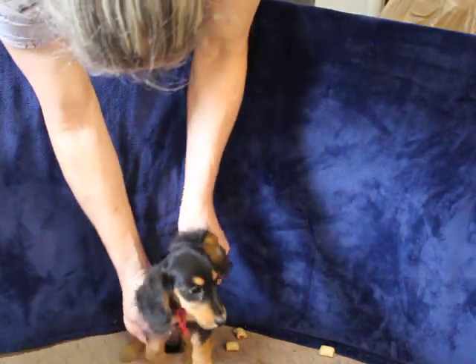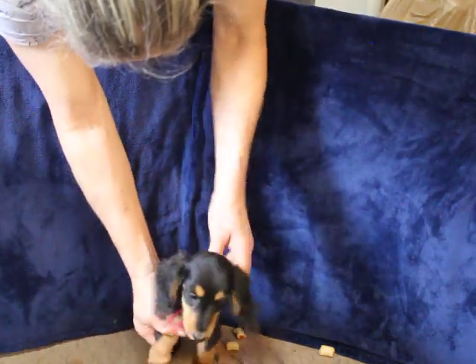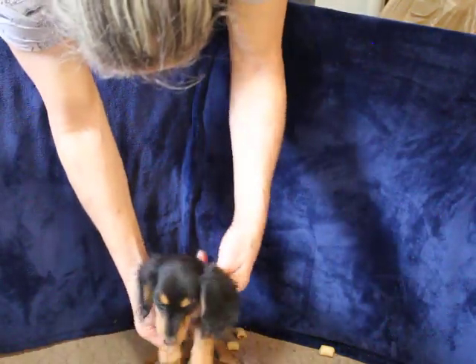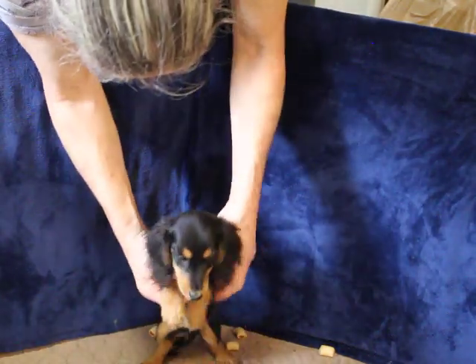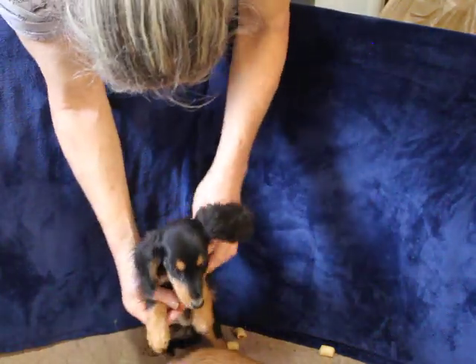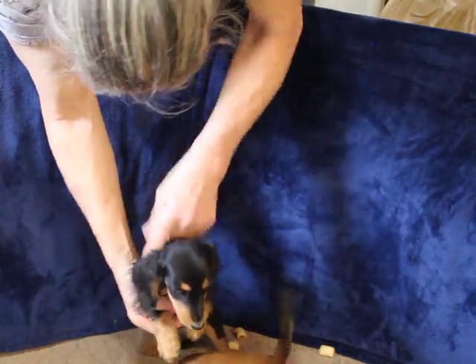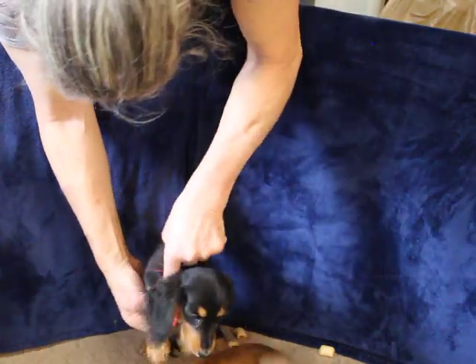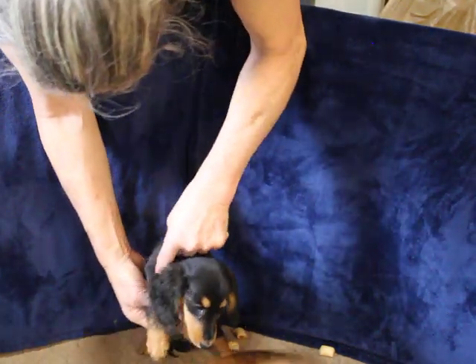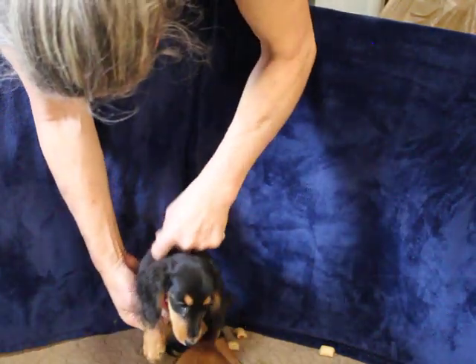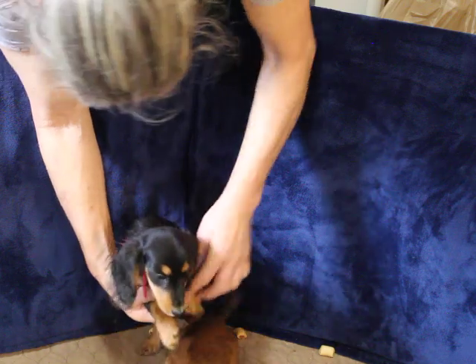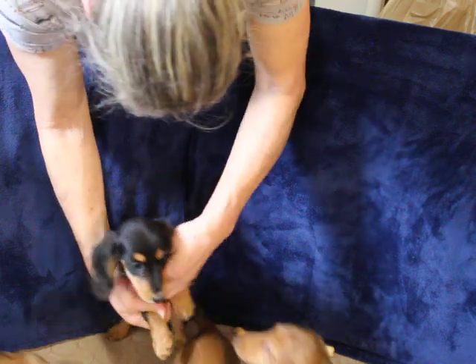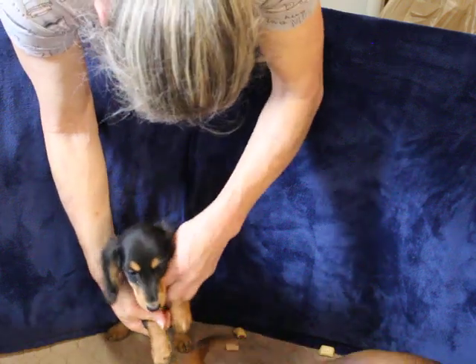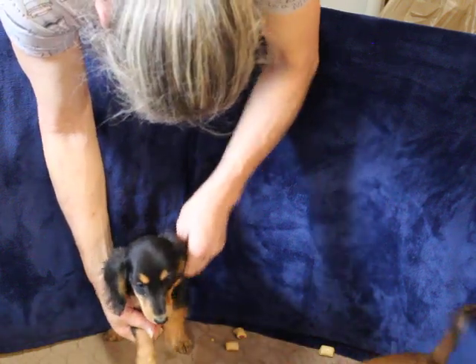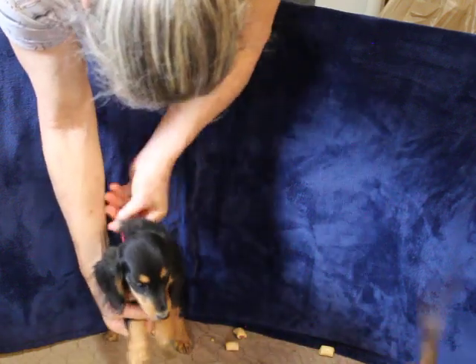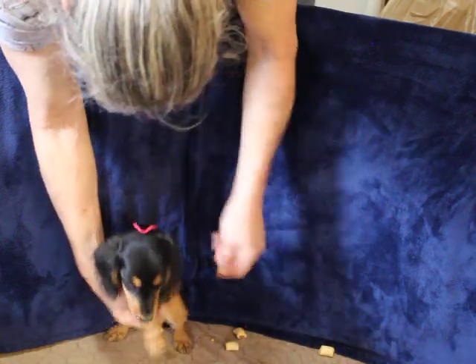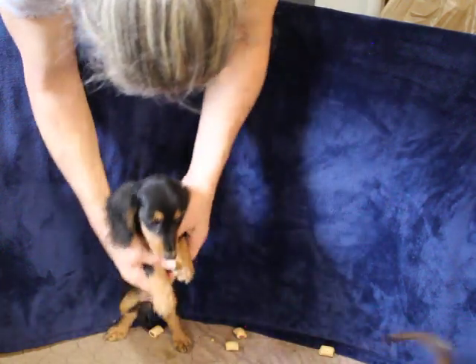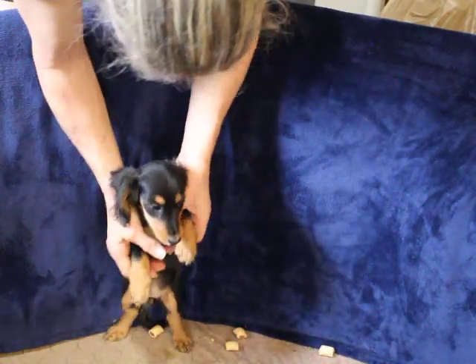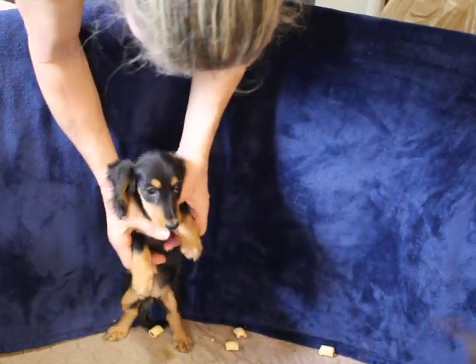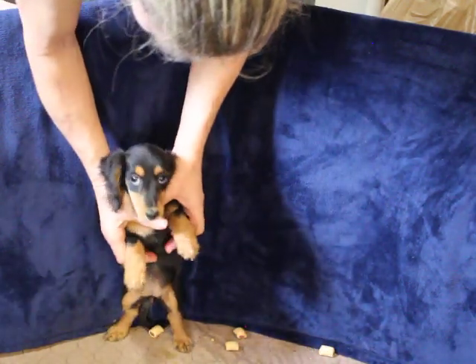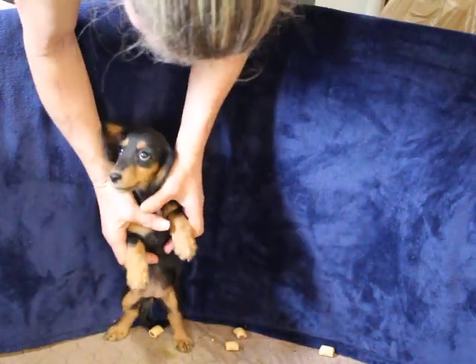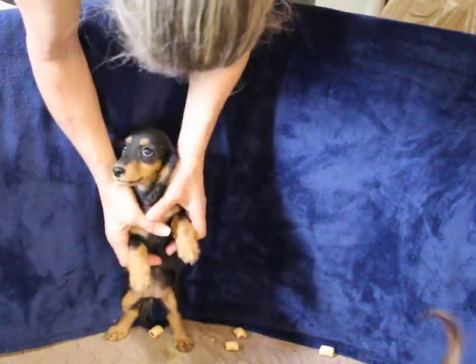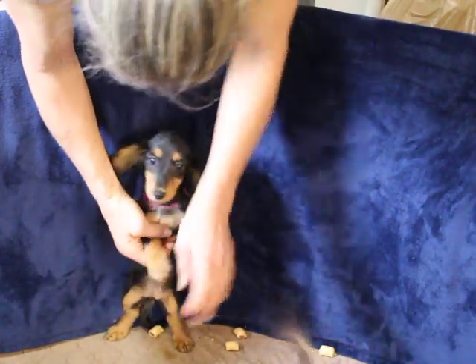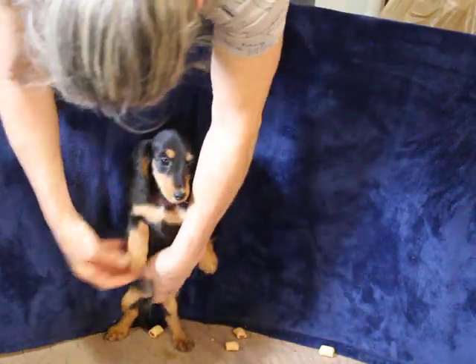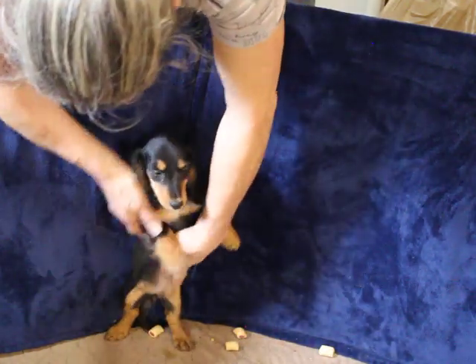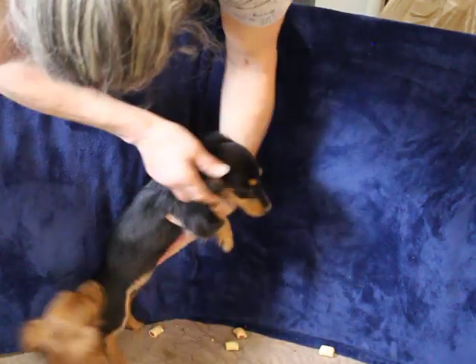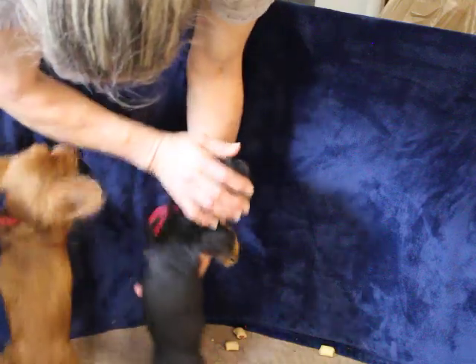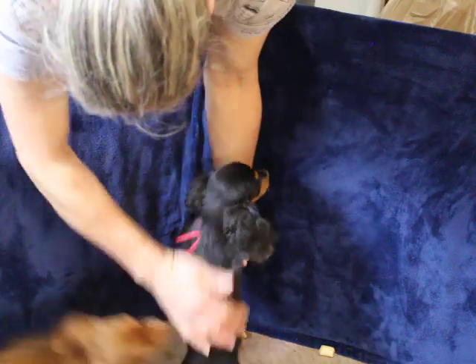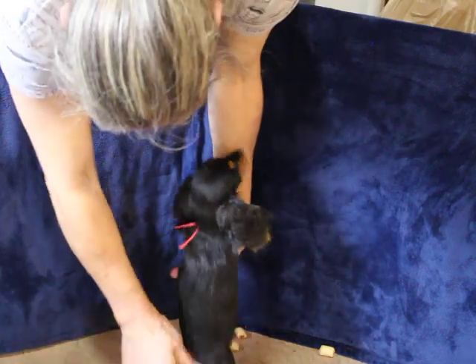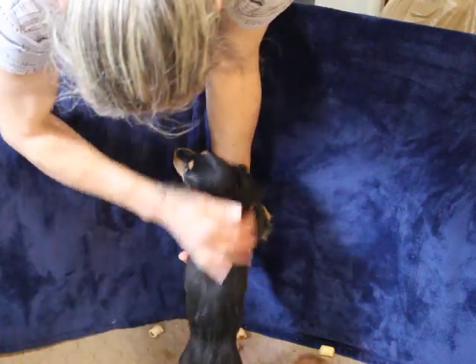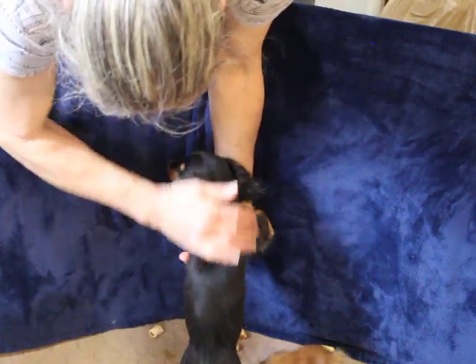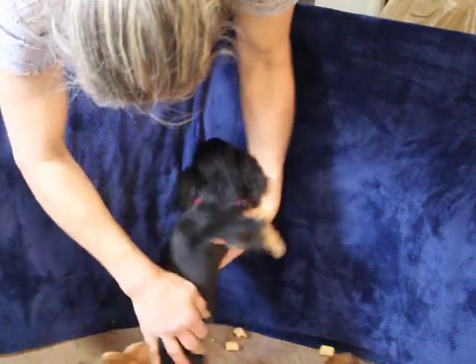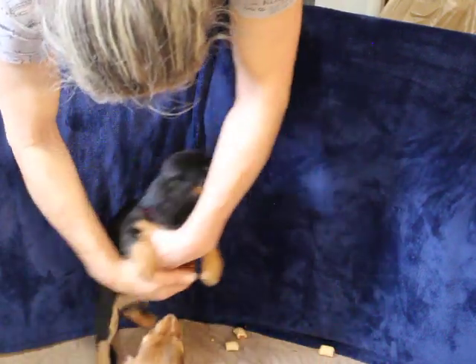This is our black-and-cream girl. She's got the pink collar. Very nice girl. Her coat's coming in just nicely.